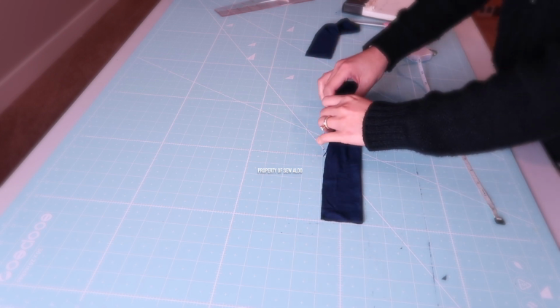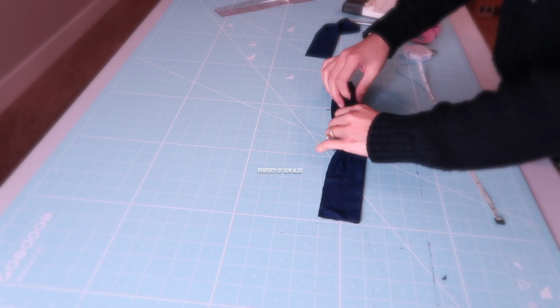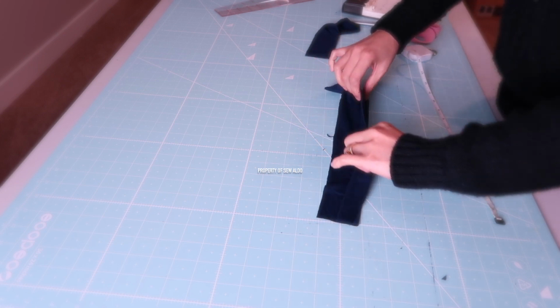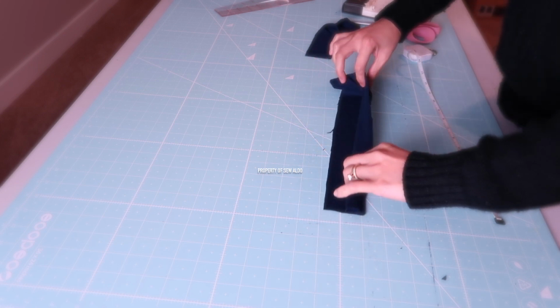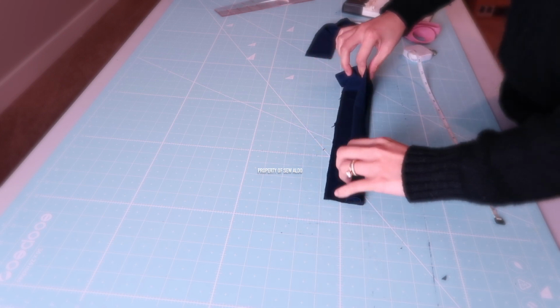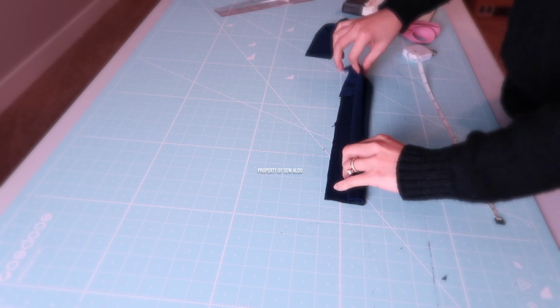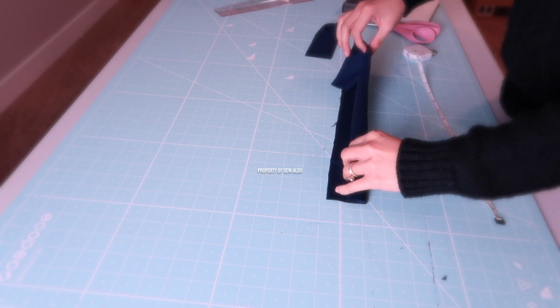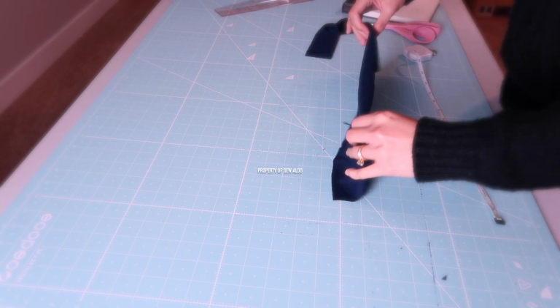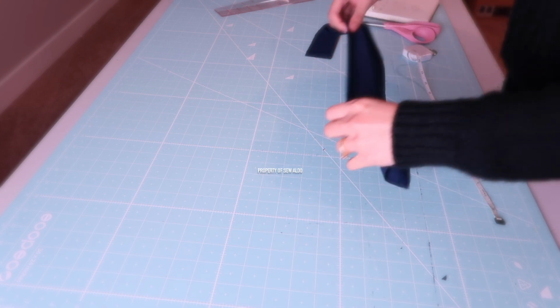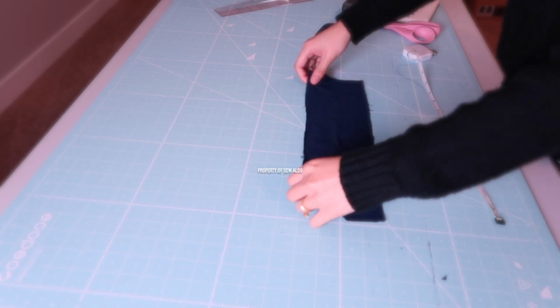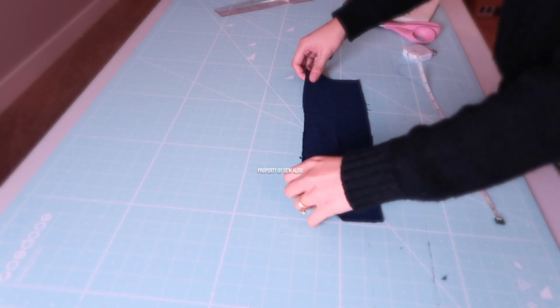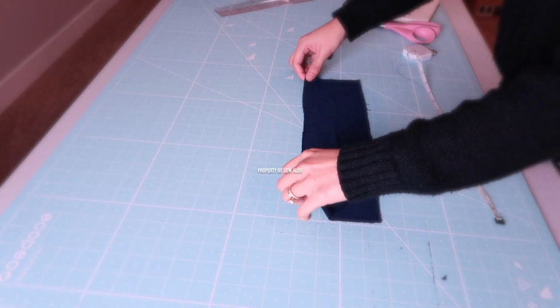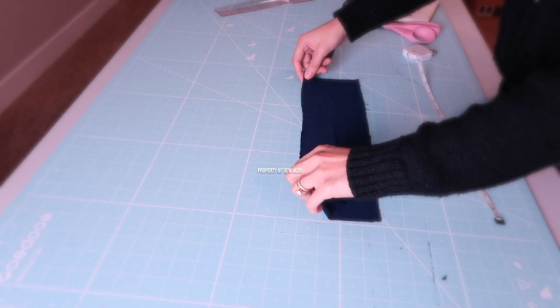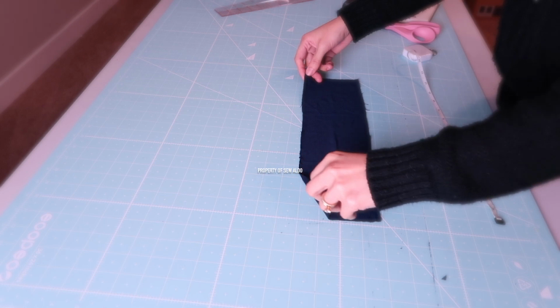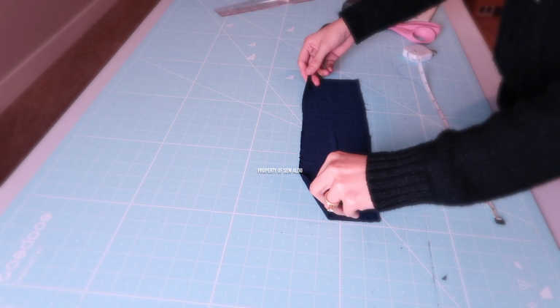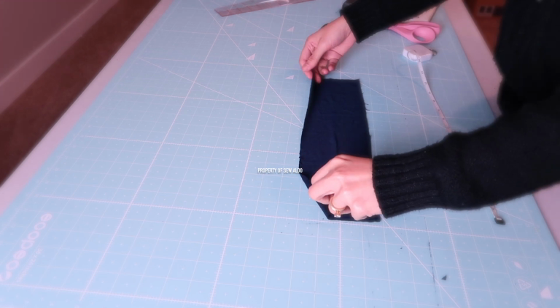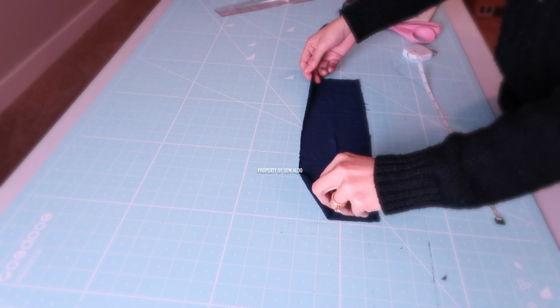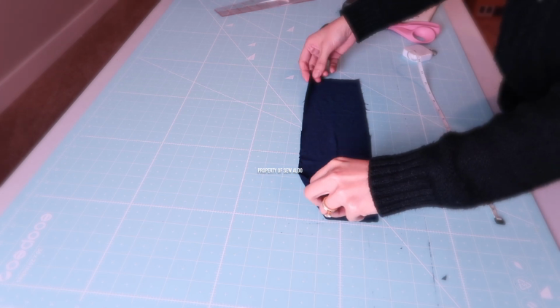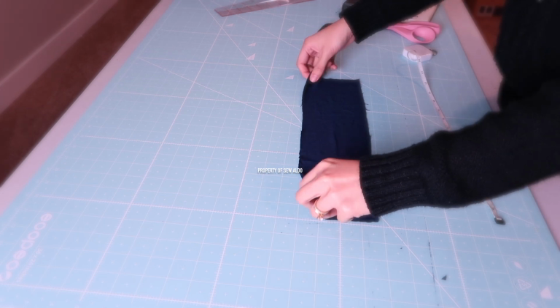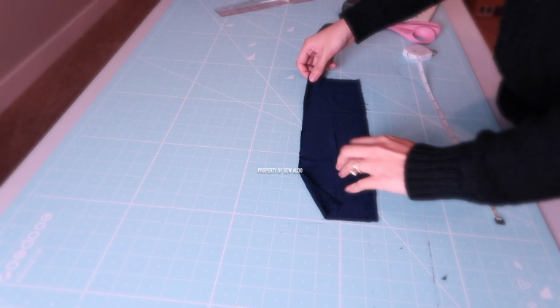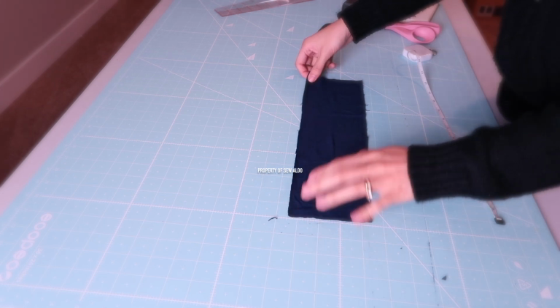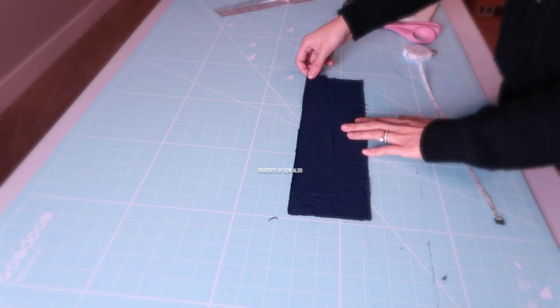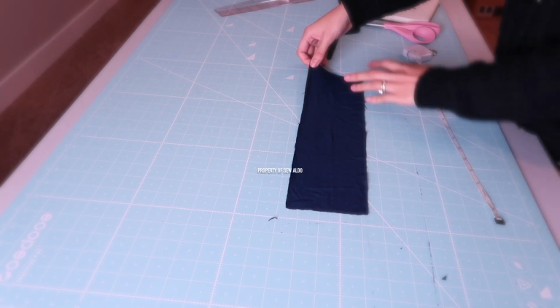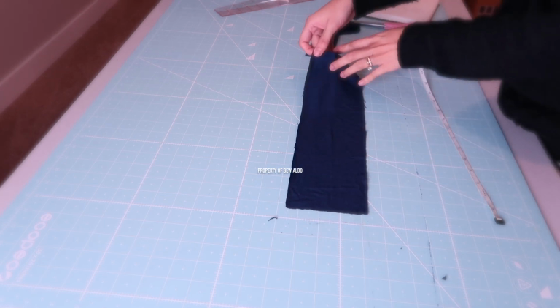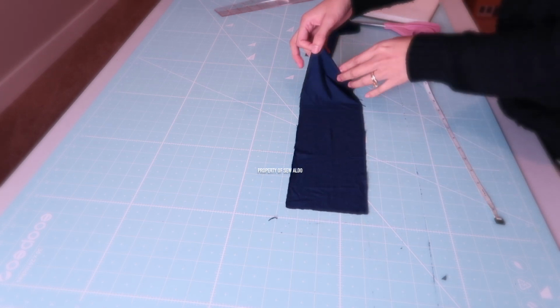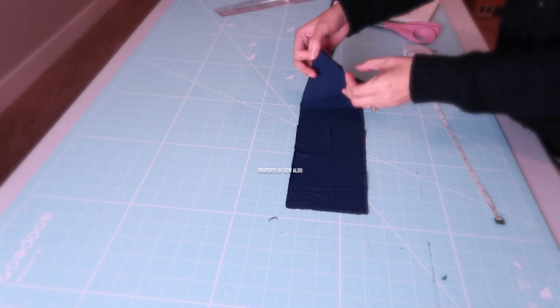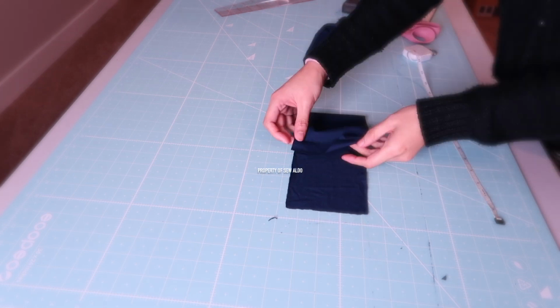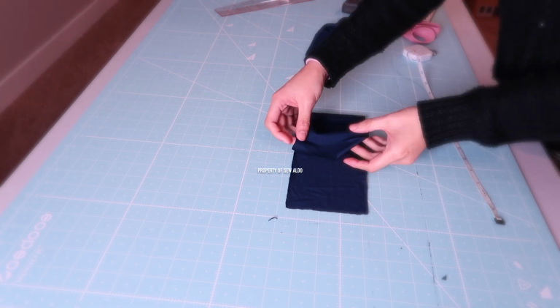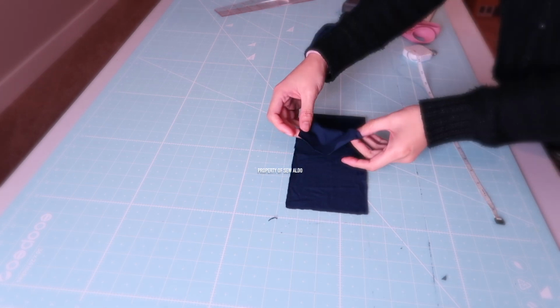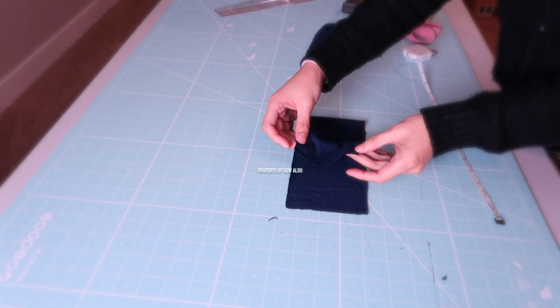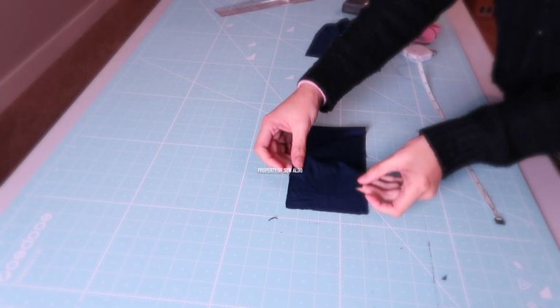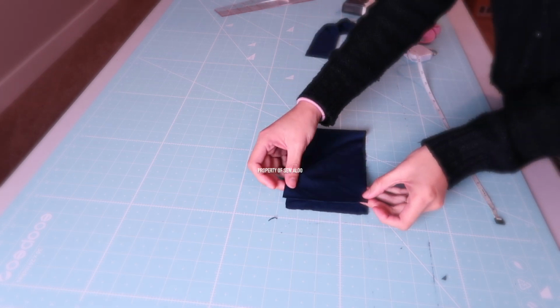Then I will open the fabric just like this, match the side seam, and serge it on this side.